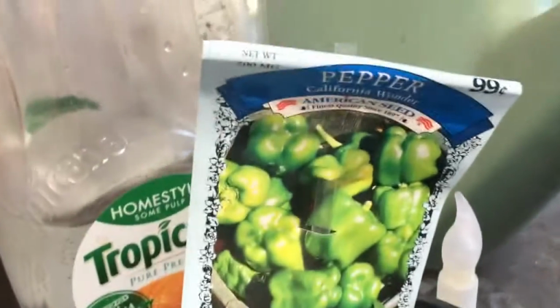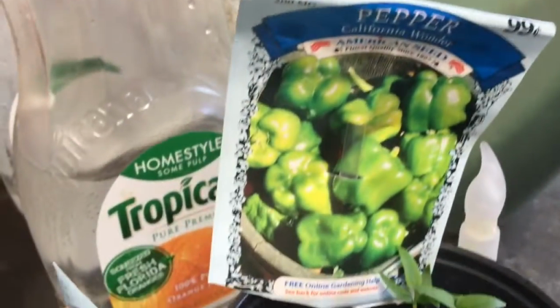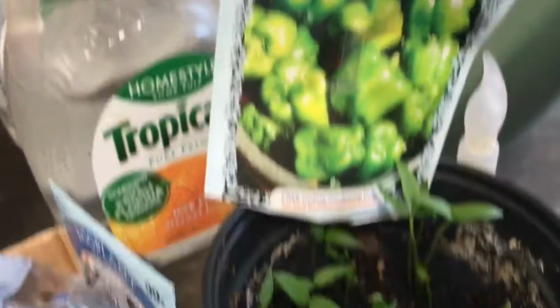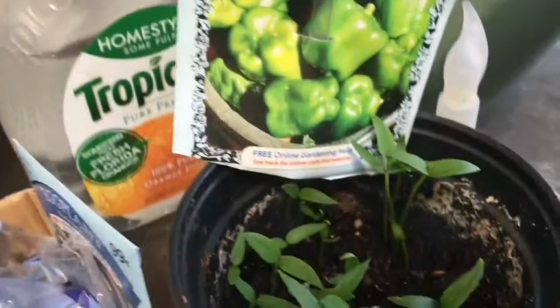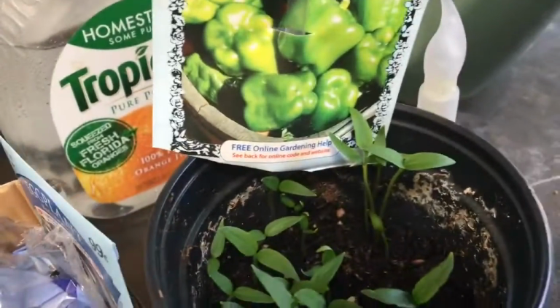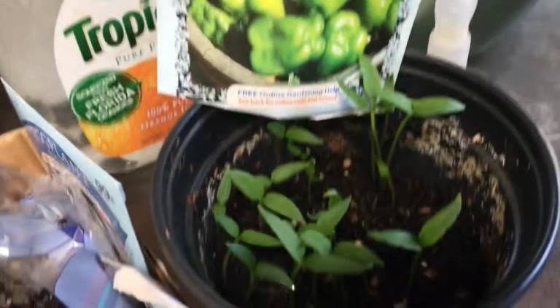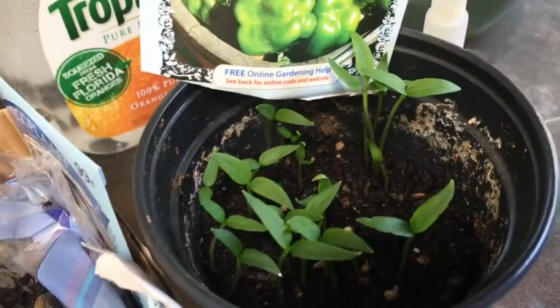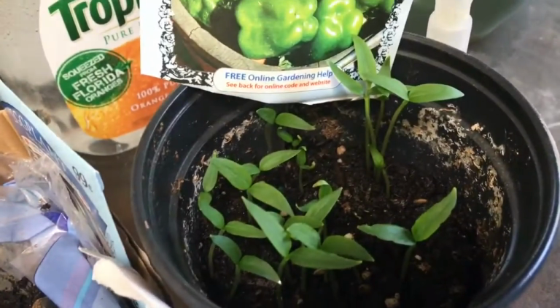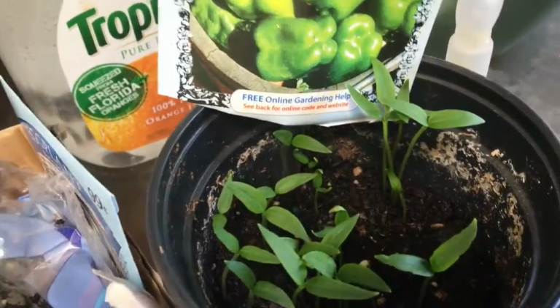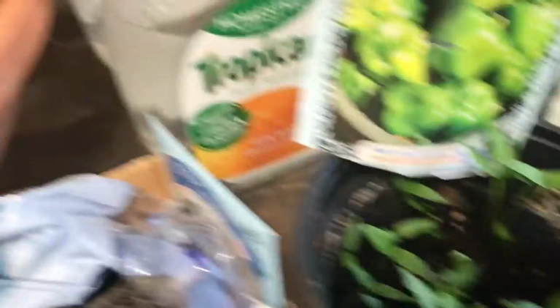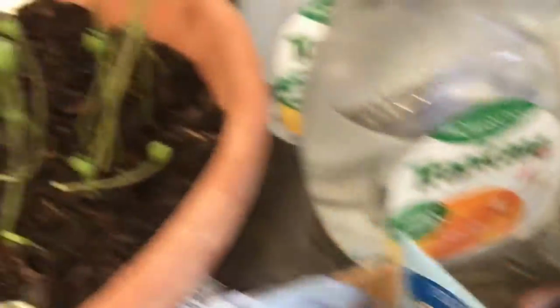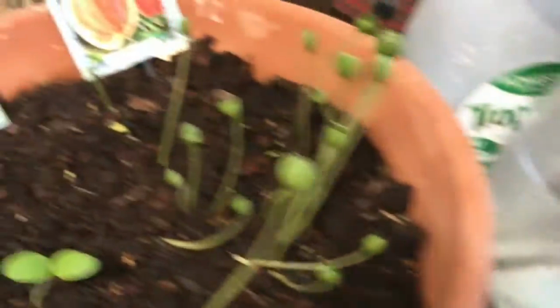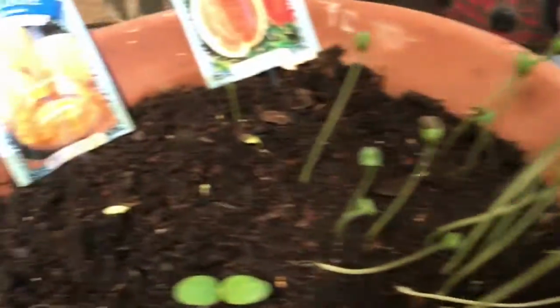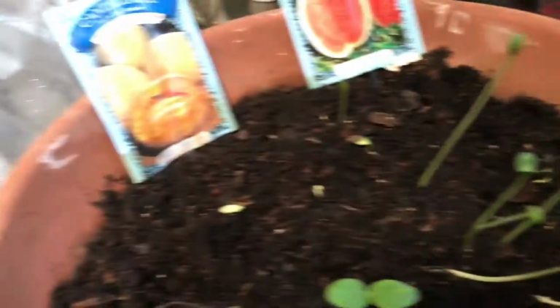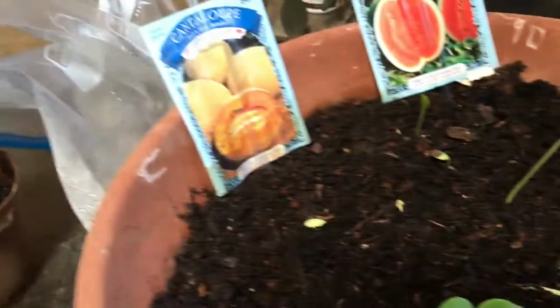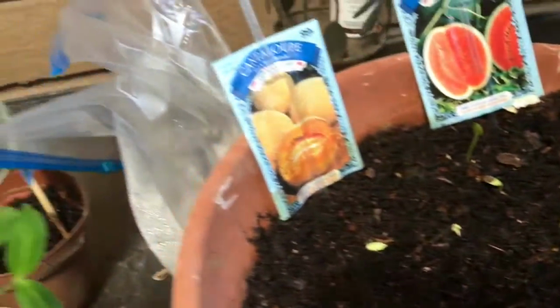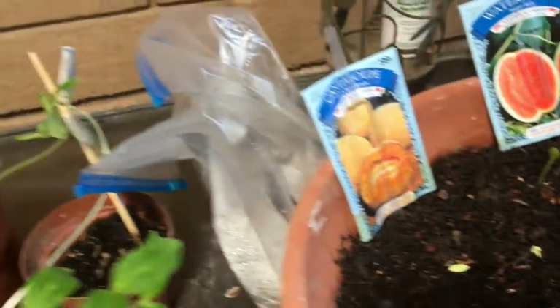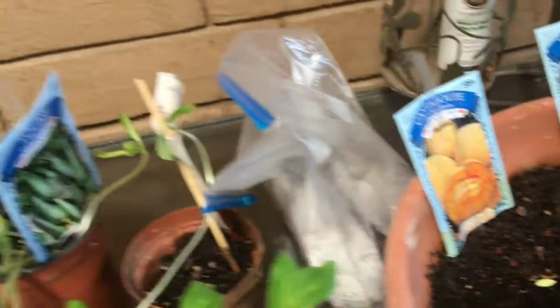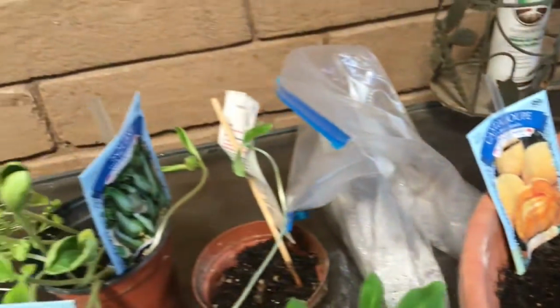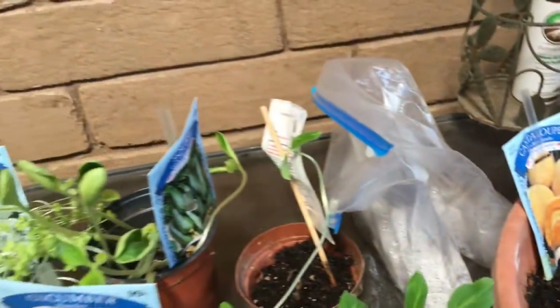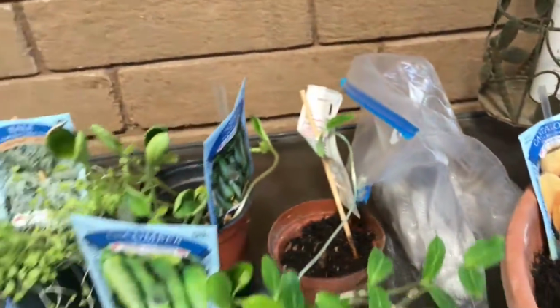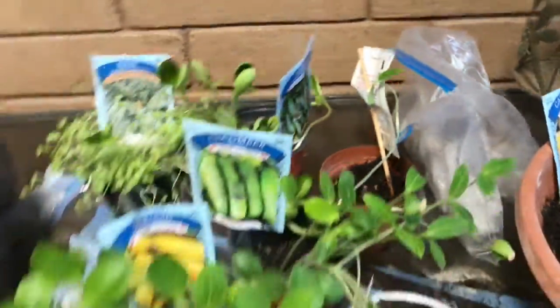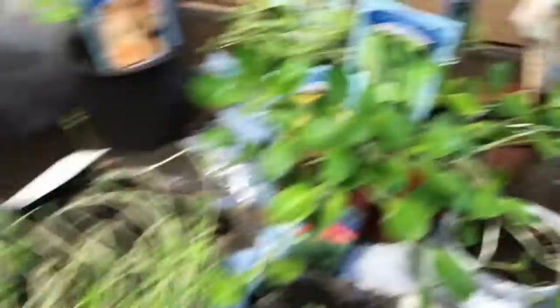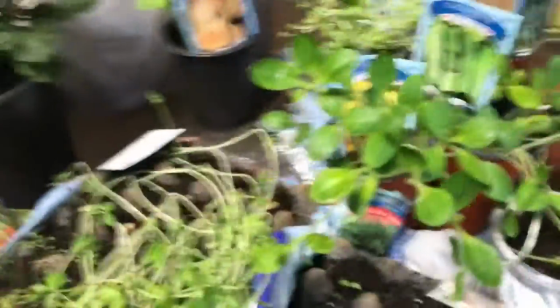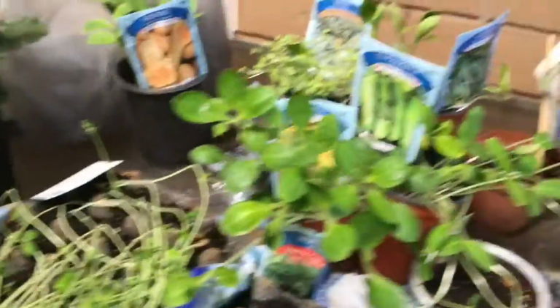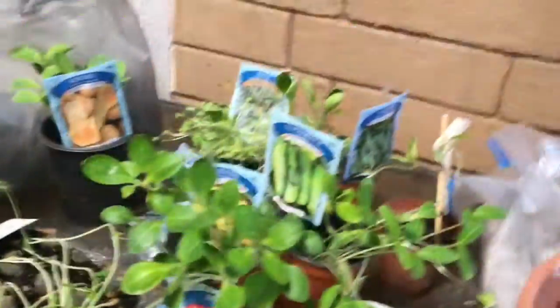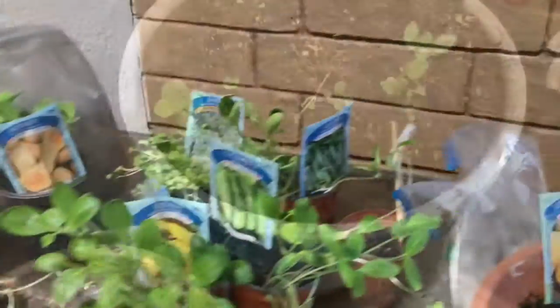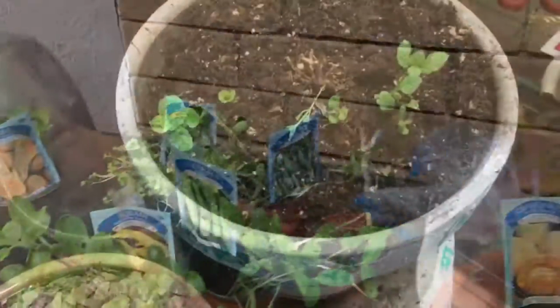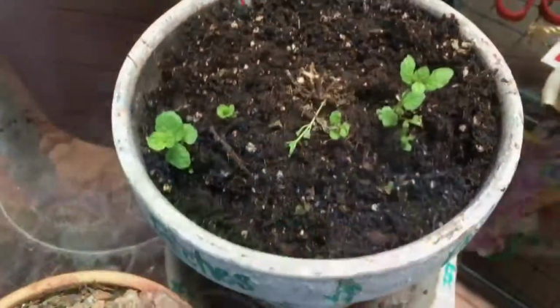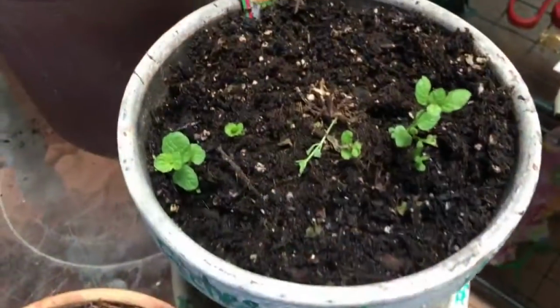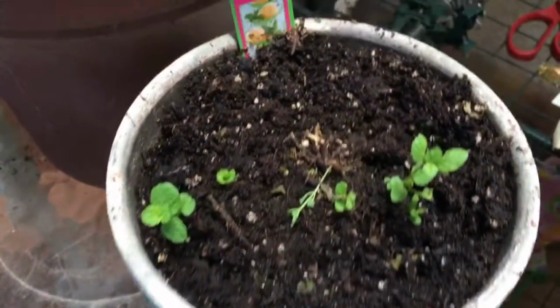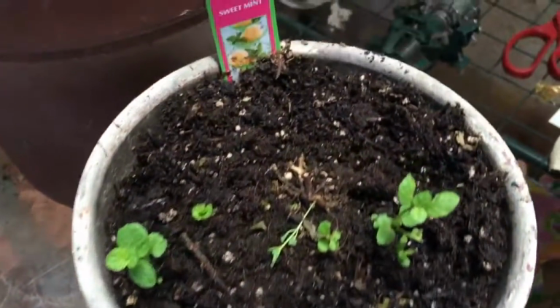I'm so excited about my peppers — they finally sprouted. Those took a while to pop up. I'm gearing up to get ready to repot.